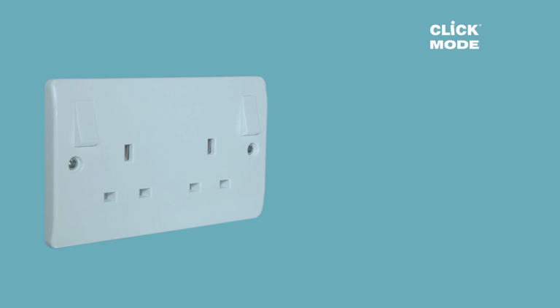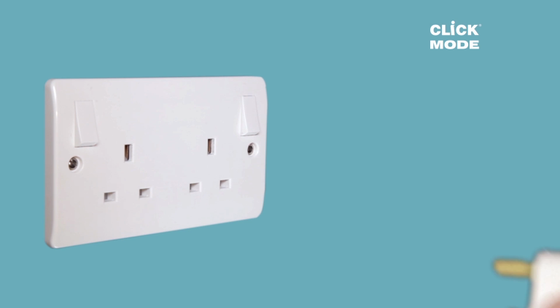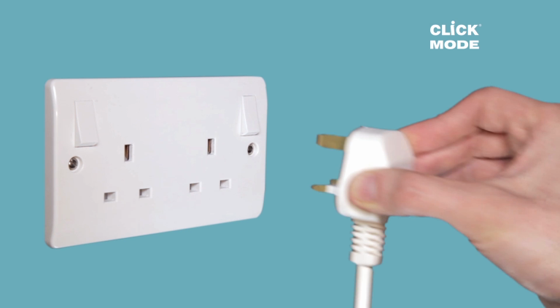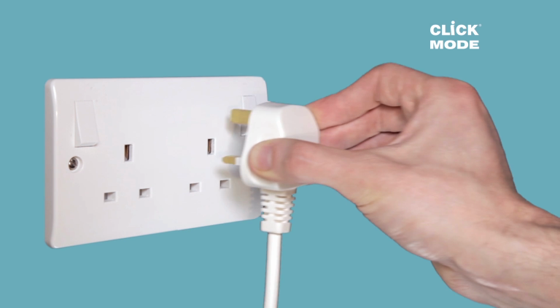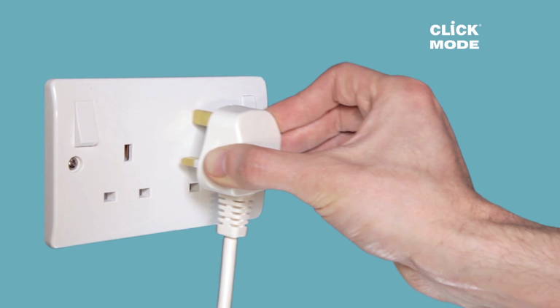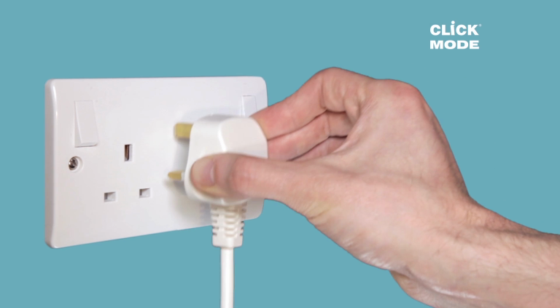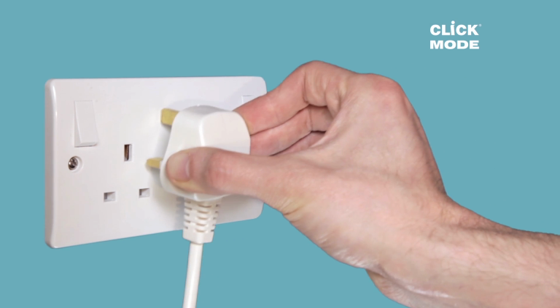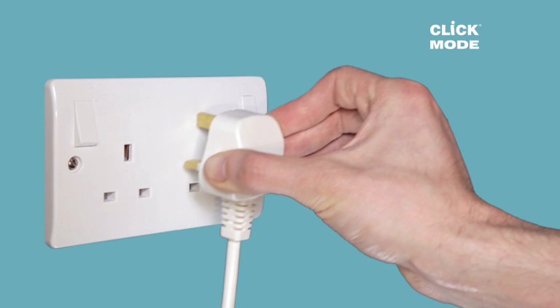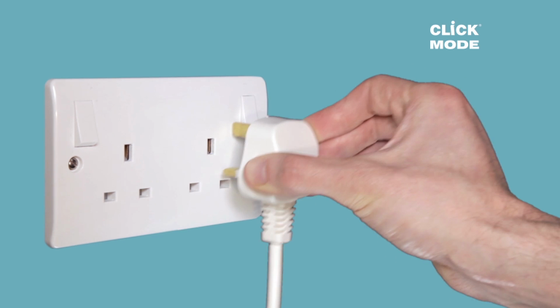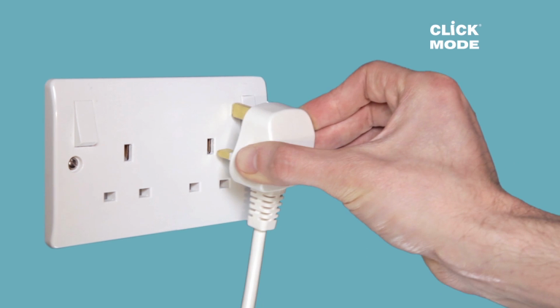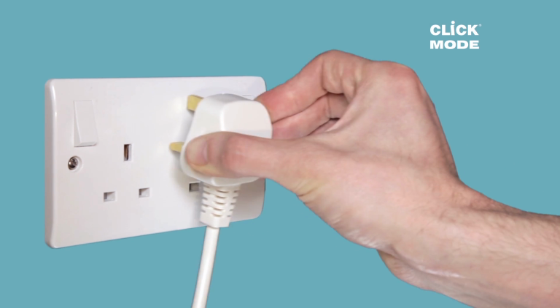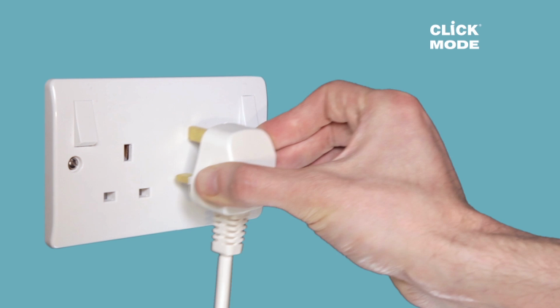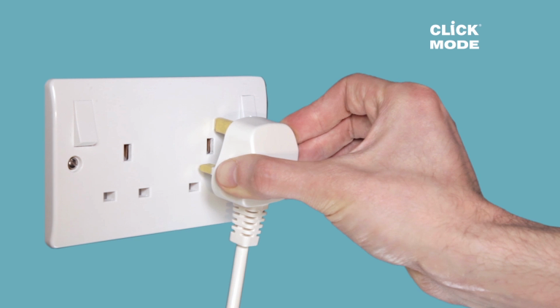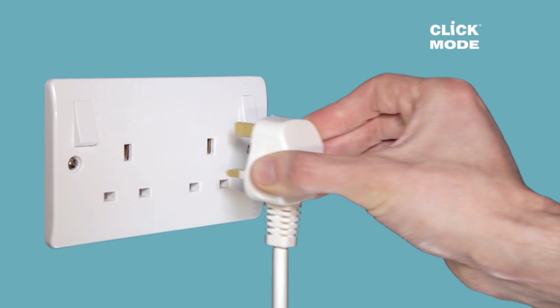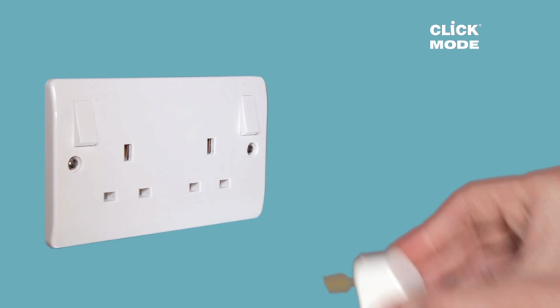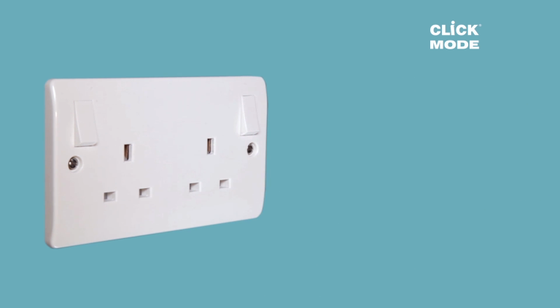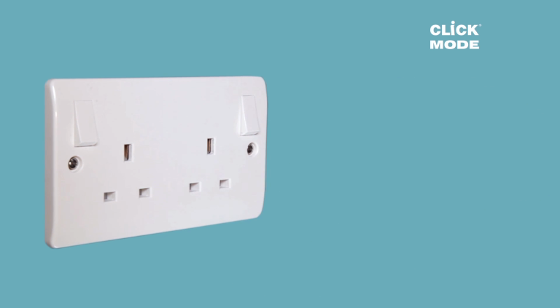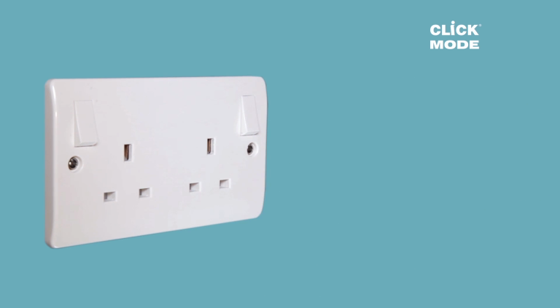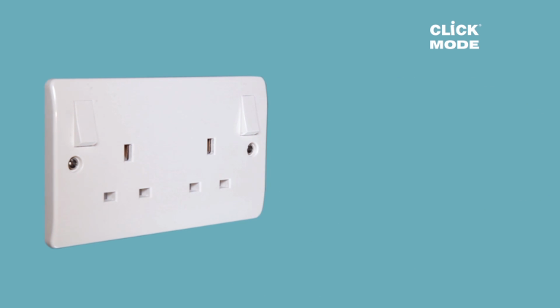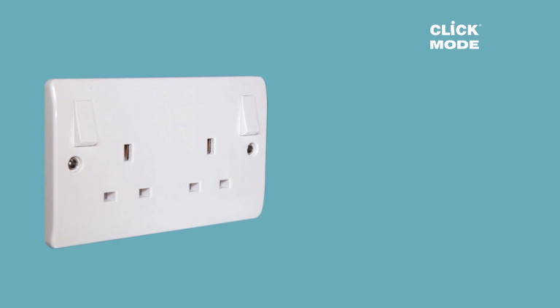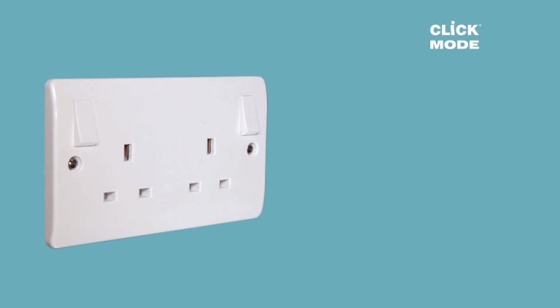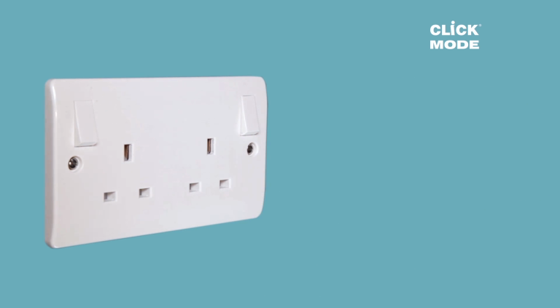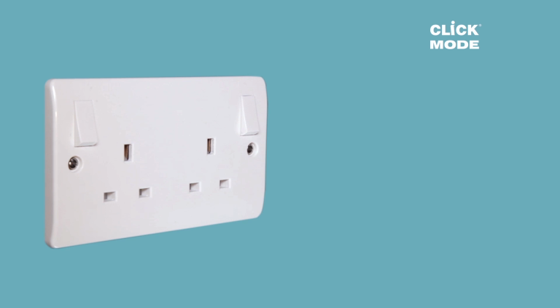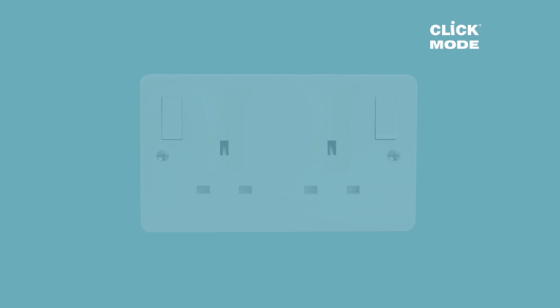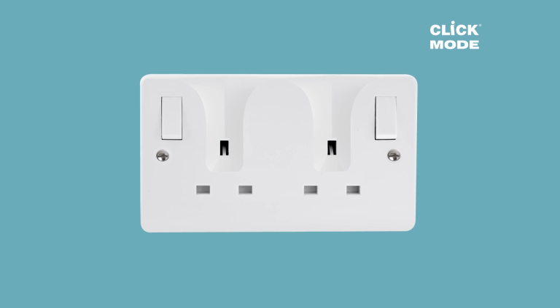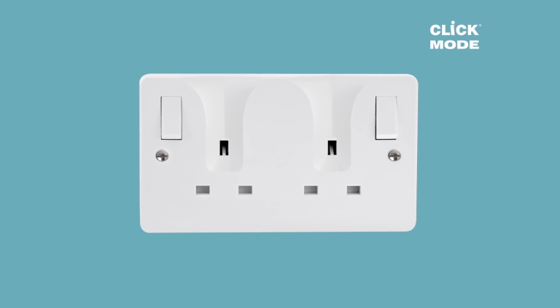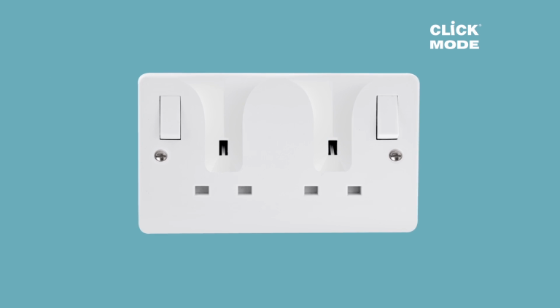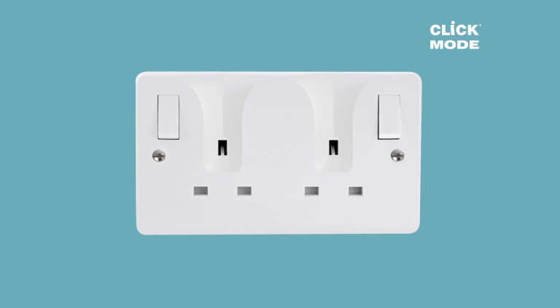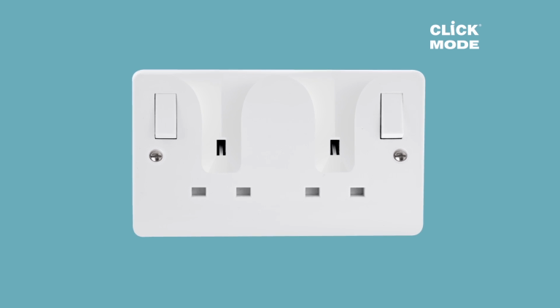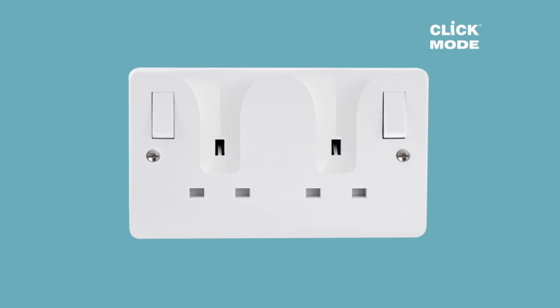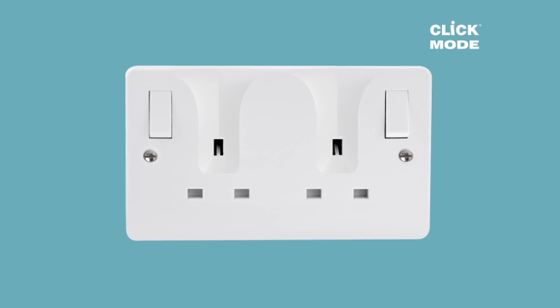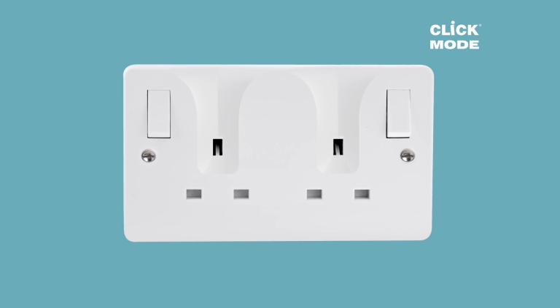A standard socket can be difficult to locate with a plug if the user is visually impaired, has poor hand-eye coordination, or if a socket isn't easily accessible. The new Click Mode locating socket solves this problem.